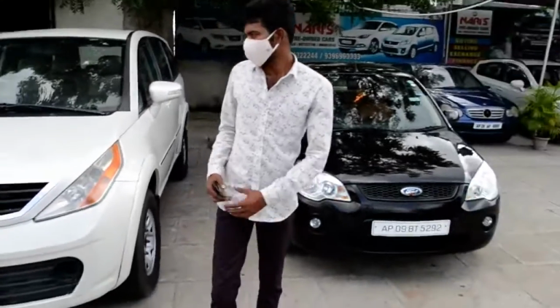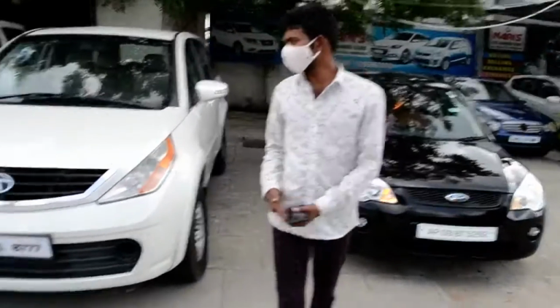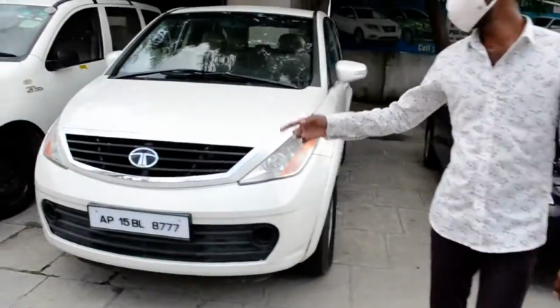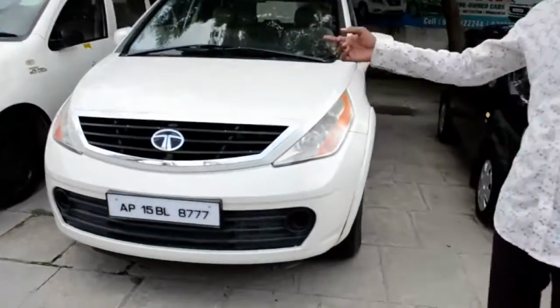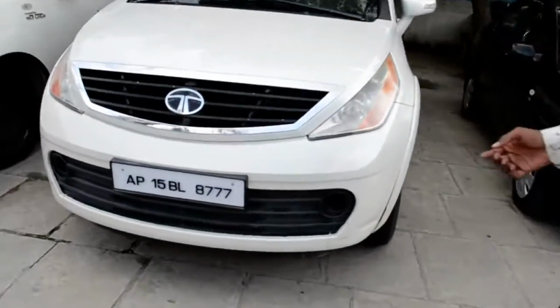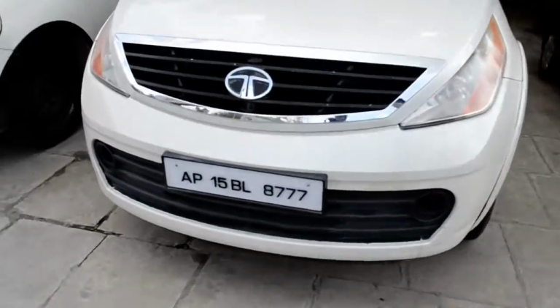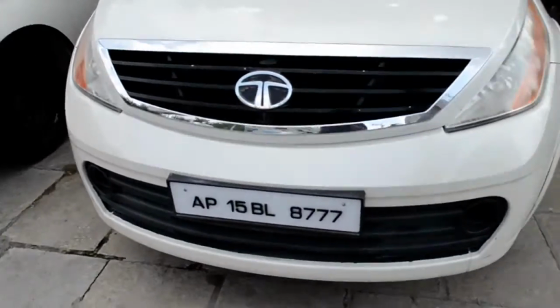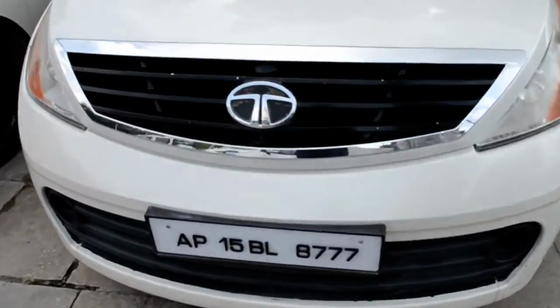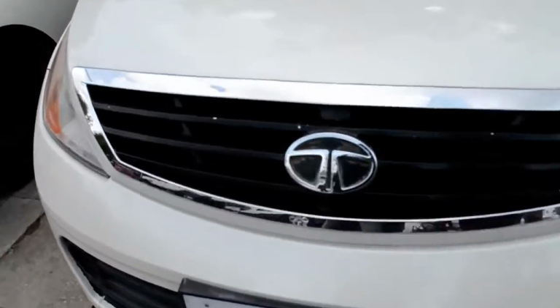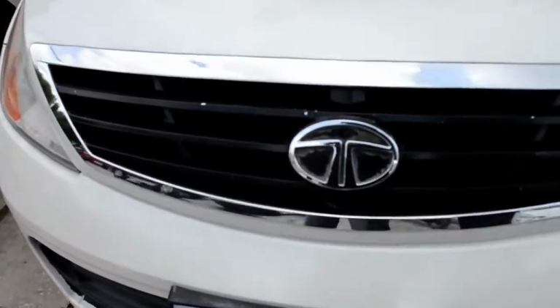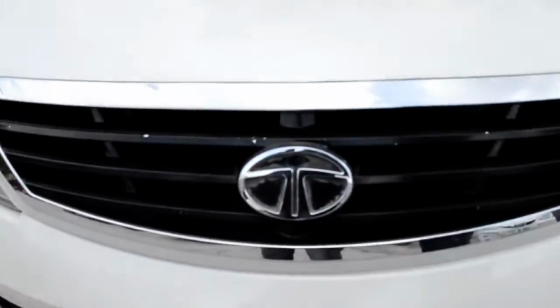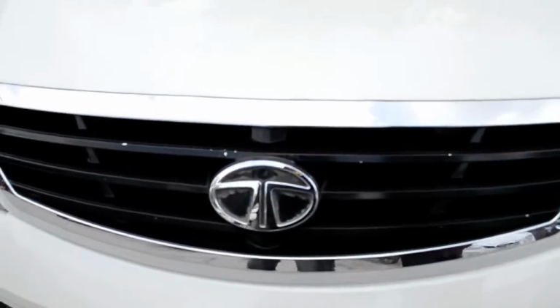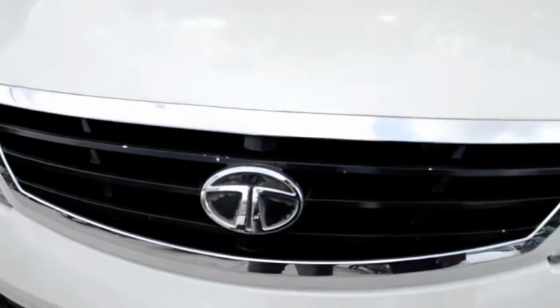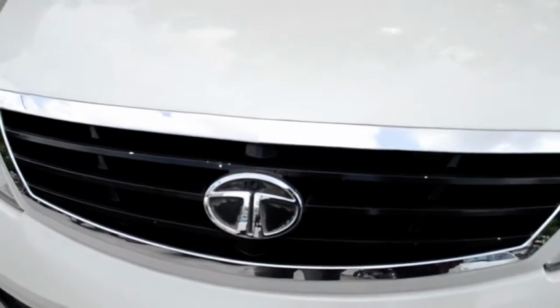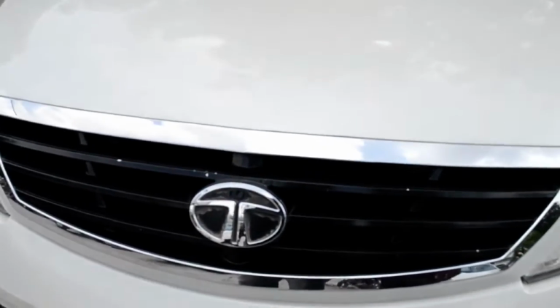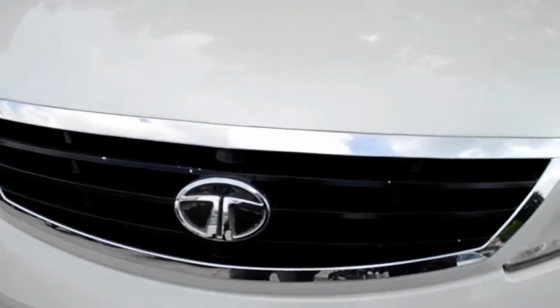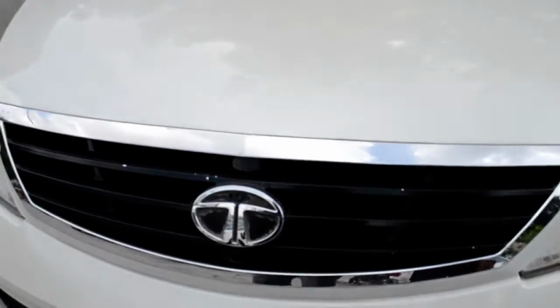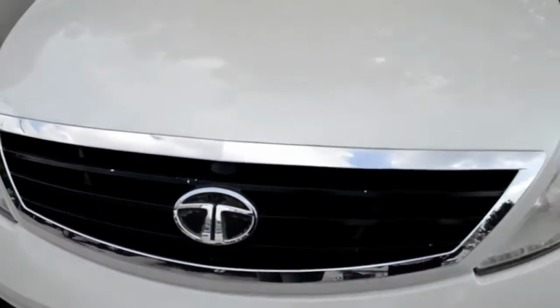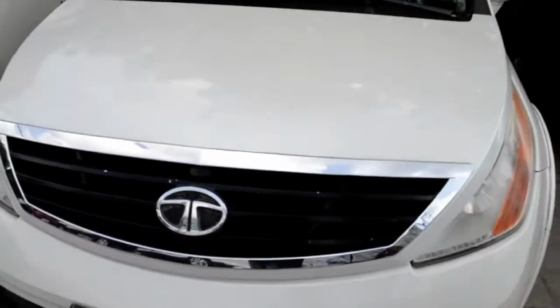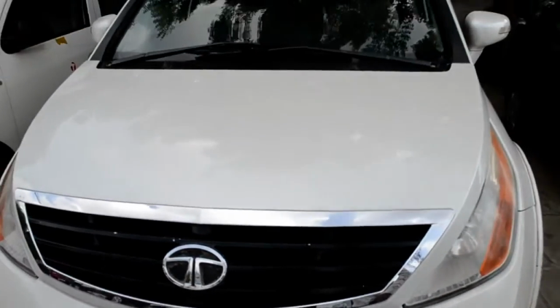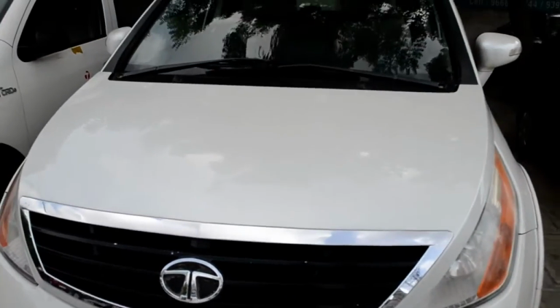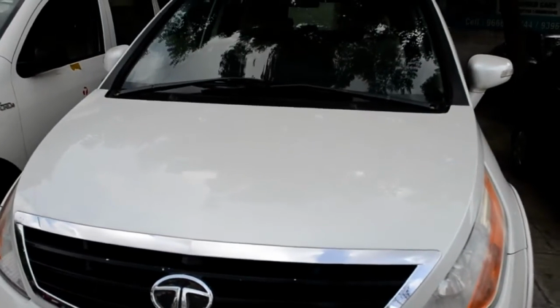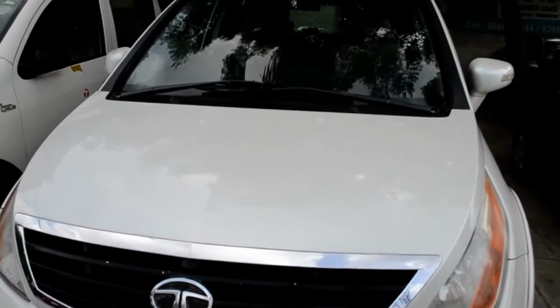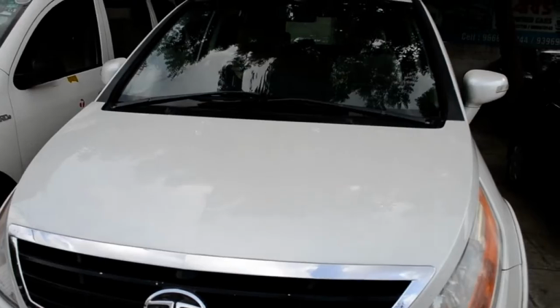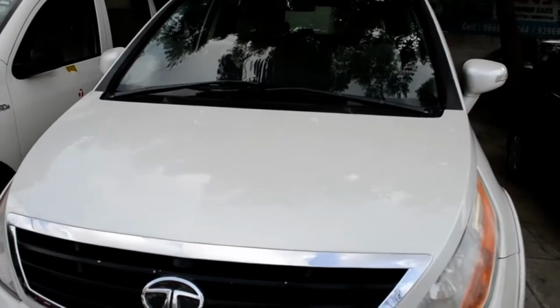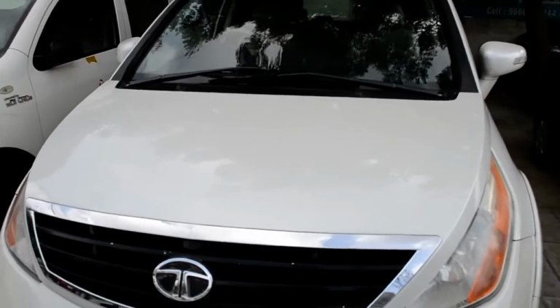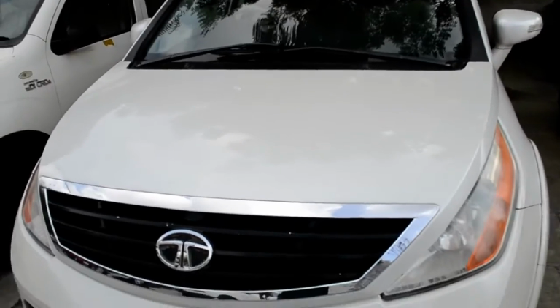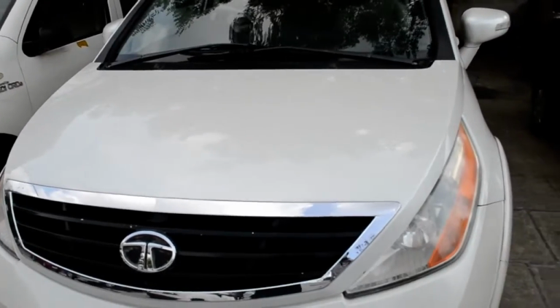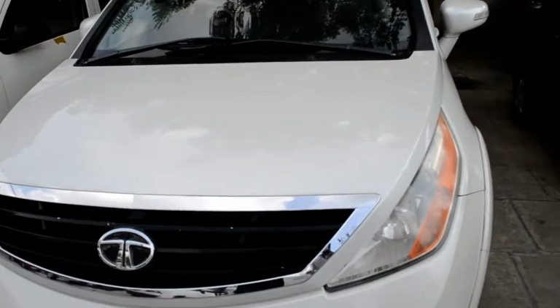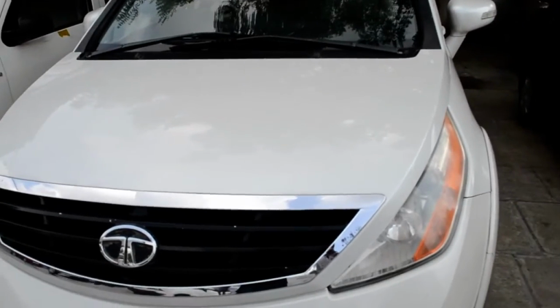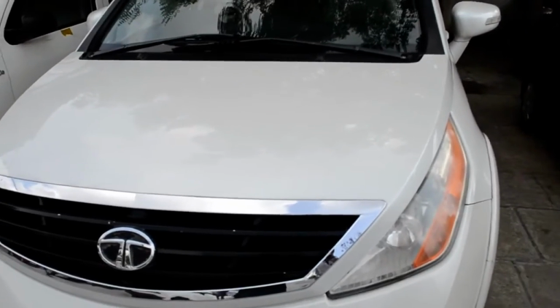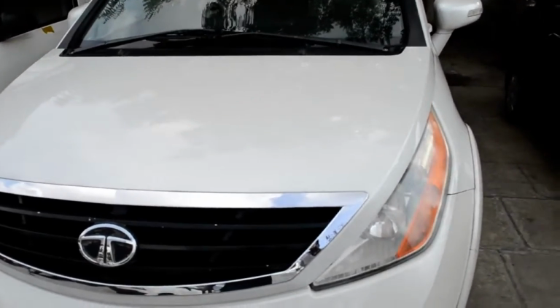So, what is this car? This is Tata Aria vehicle. Tata Aria — this is 4,25,000, 2010 model, 90,000 km, diesel variant. Okay.